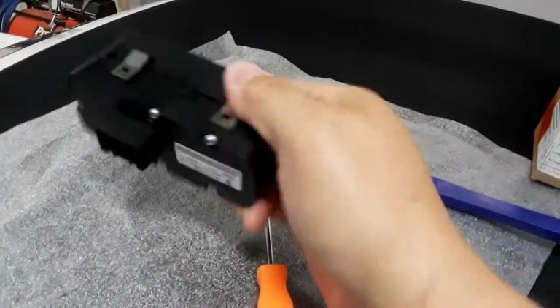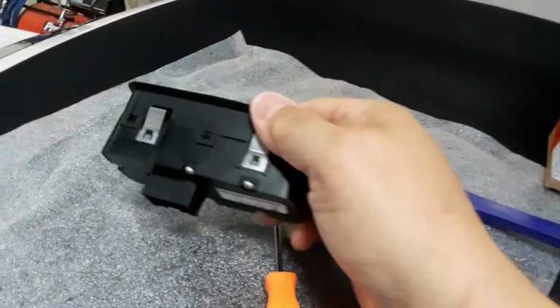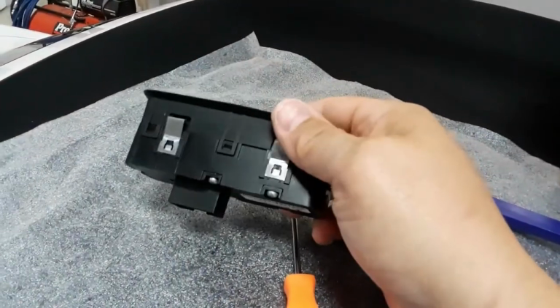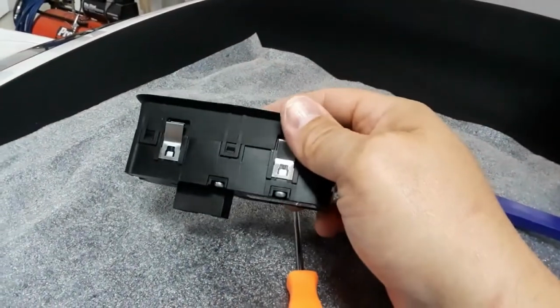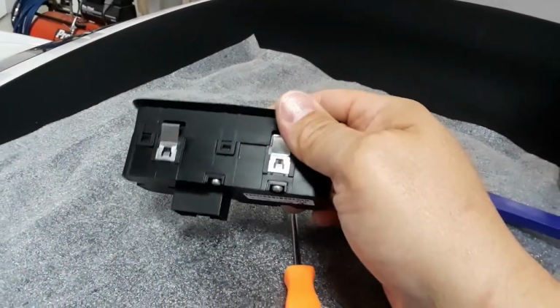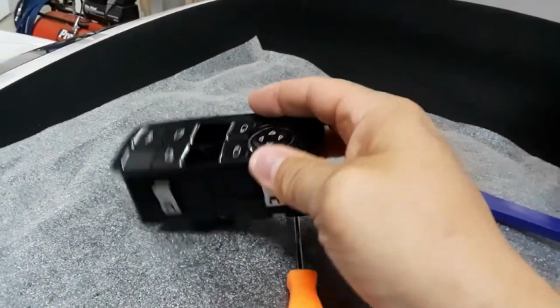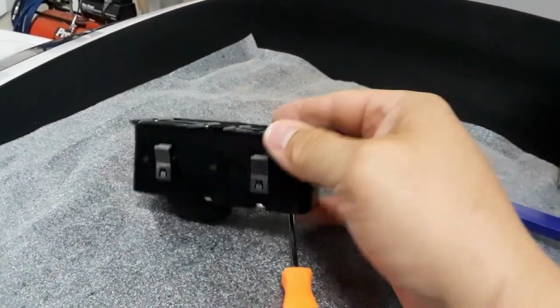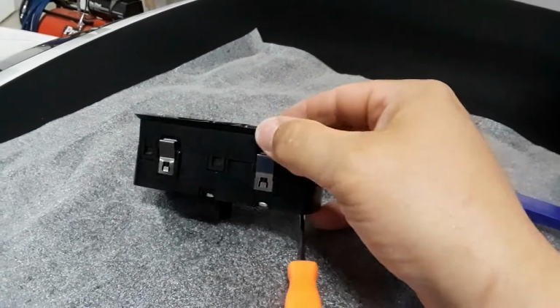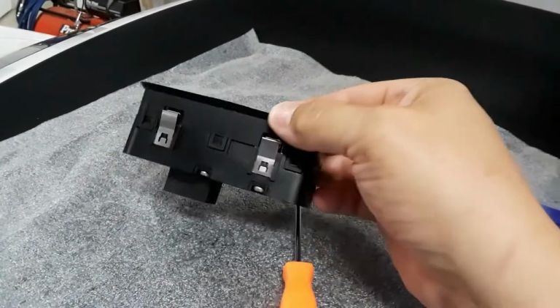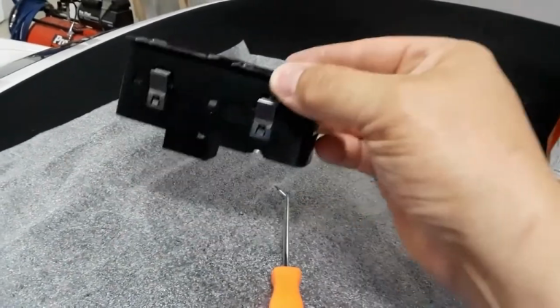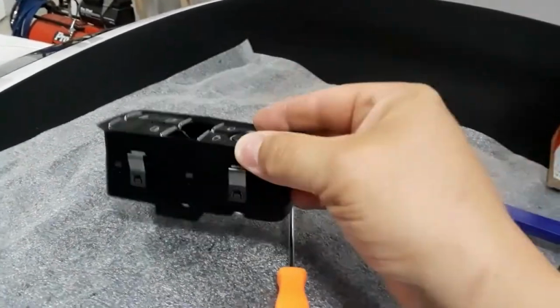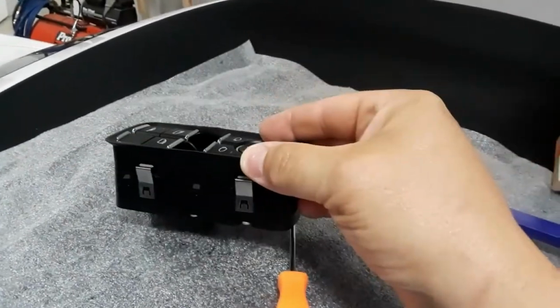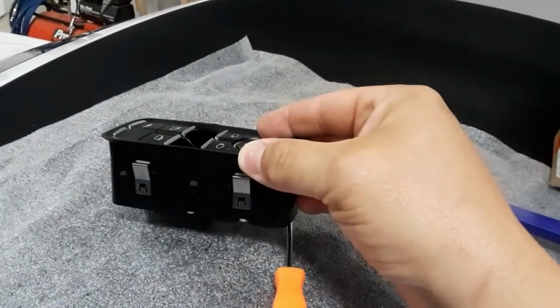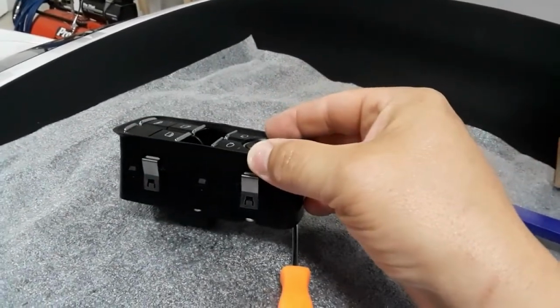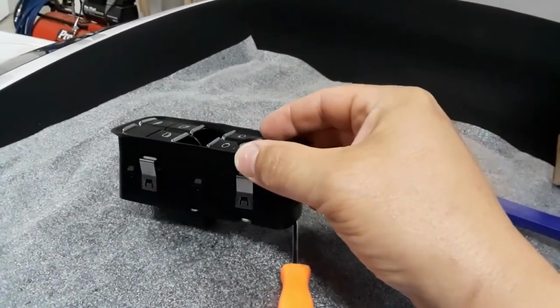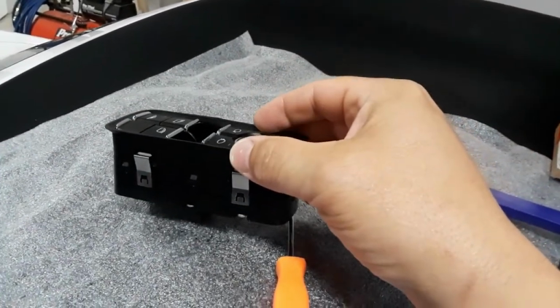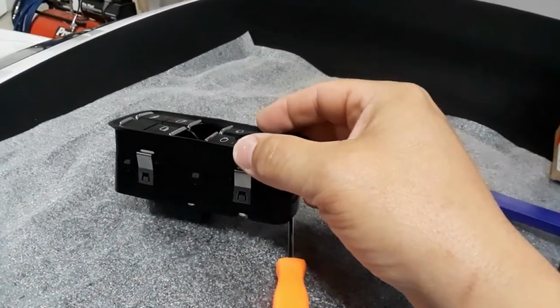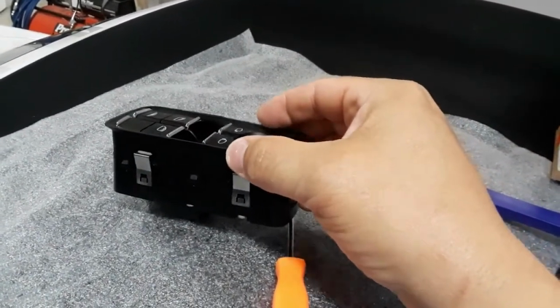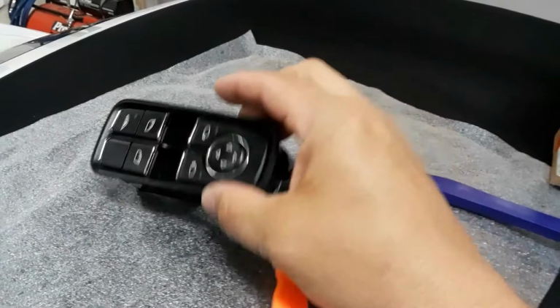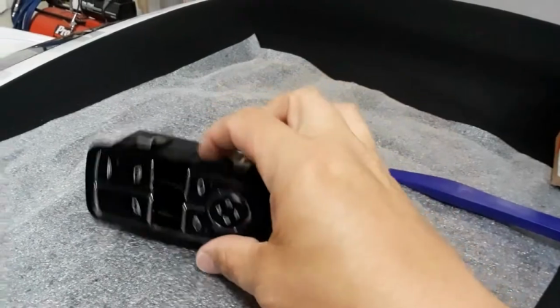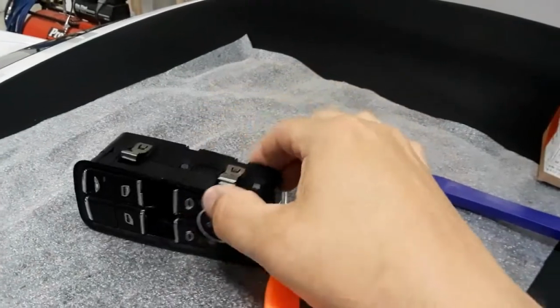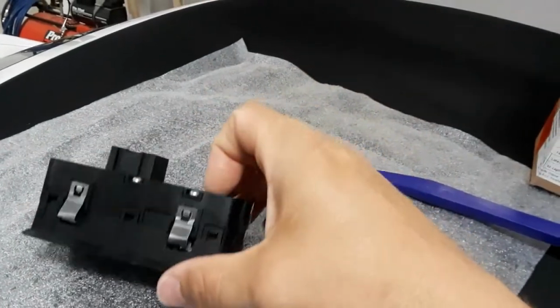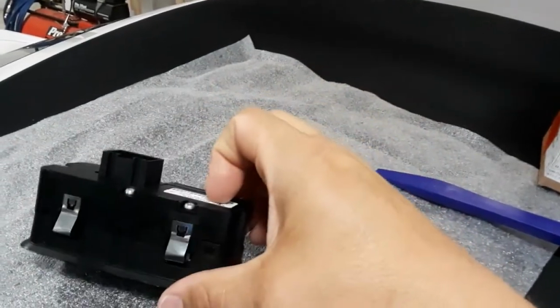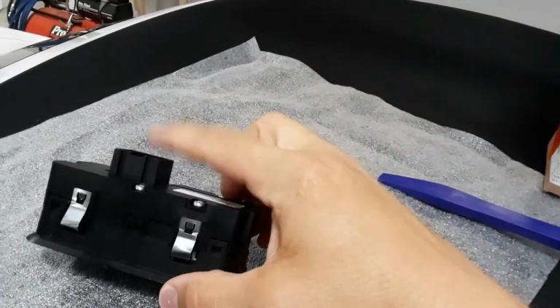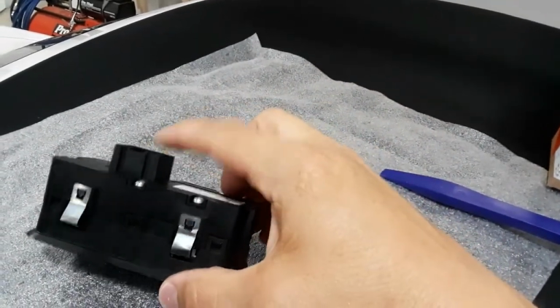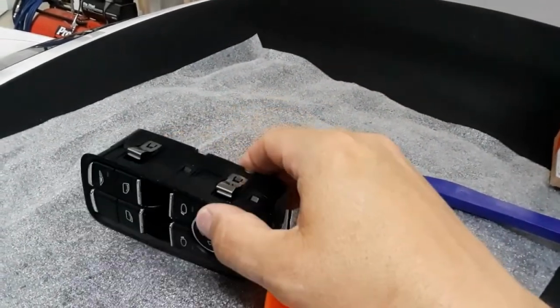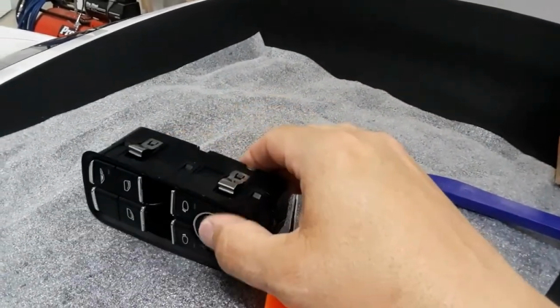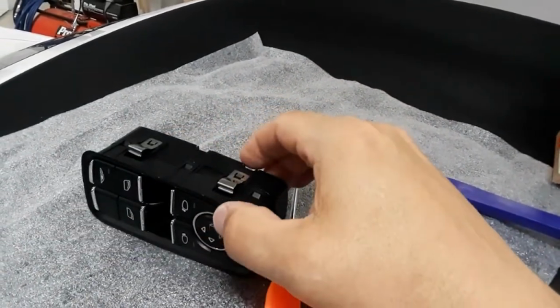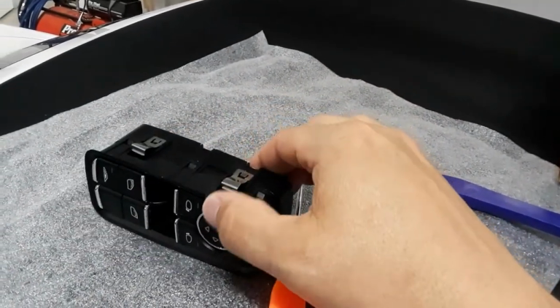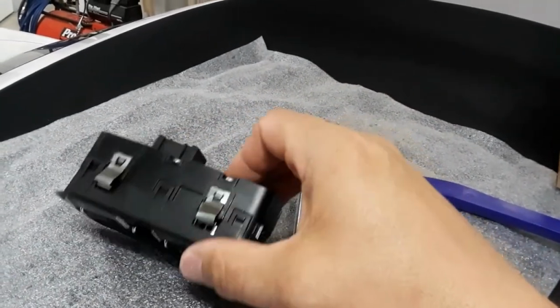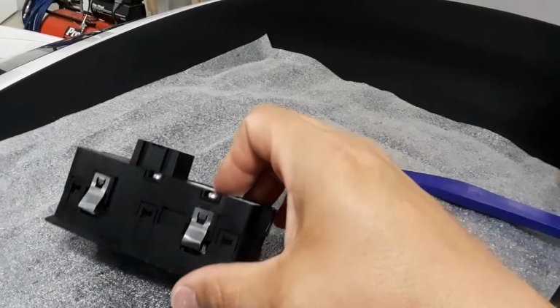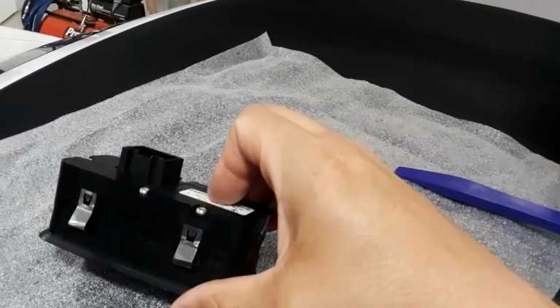But then I realized that while the new switch would pop right into the hole, without removing the door panel I wouldn't be able to attach the connector to the back, so removing the door panel was necessary.